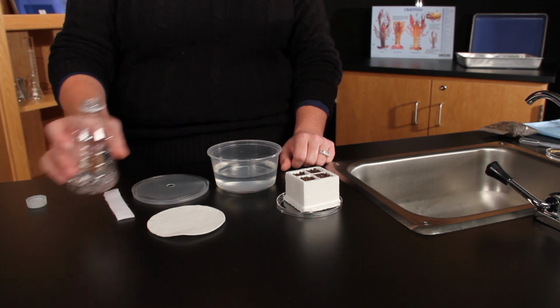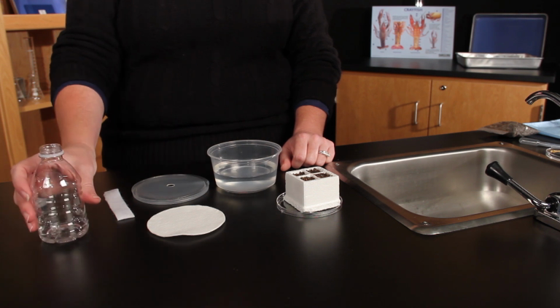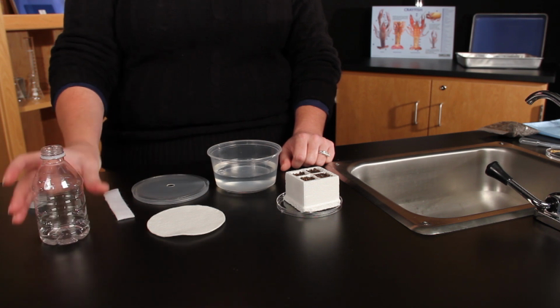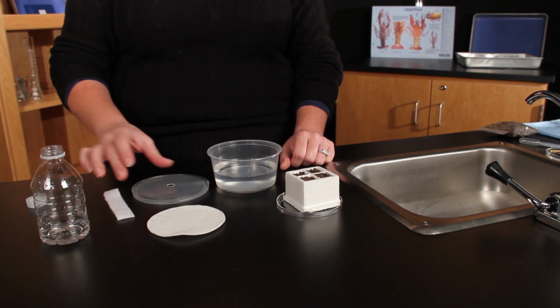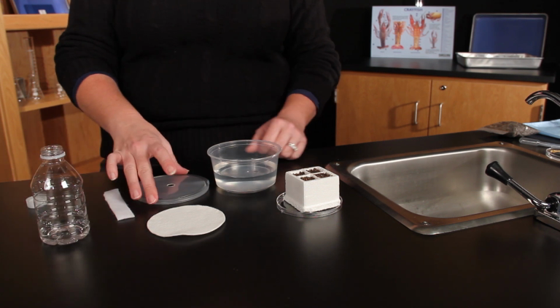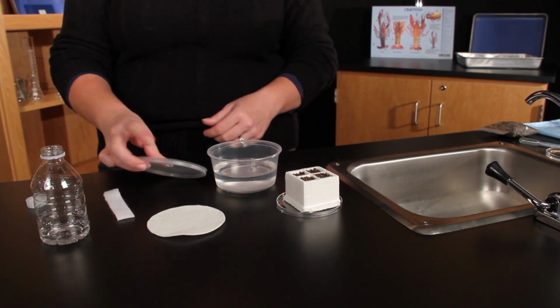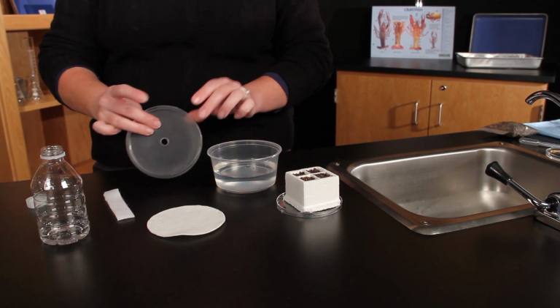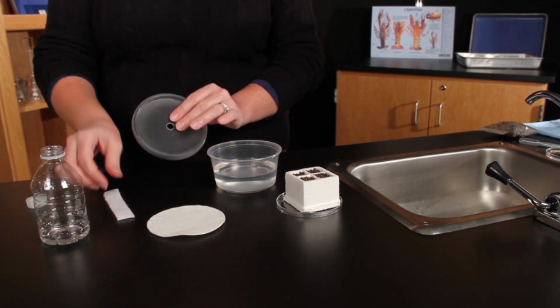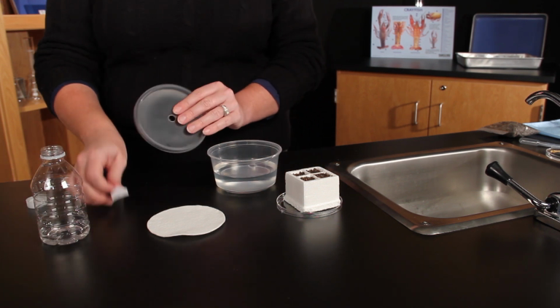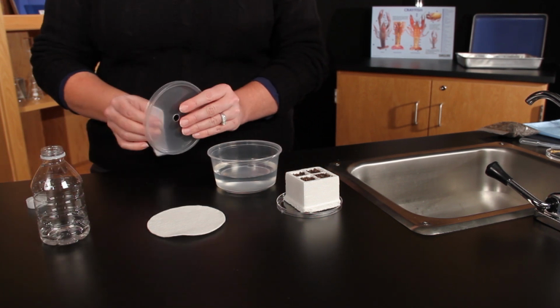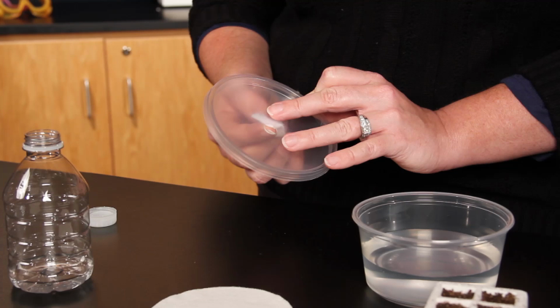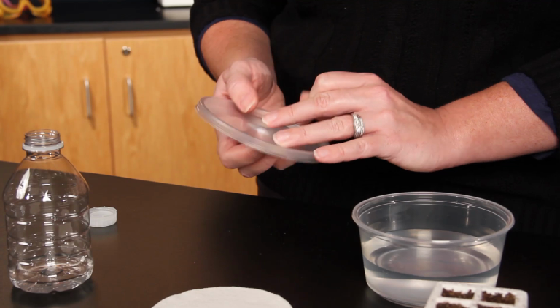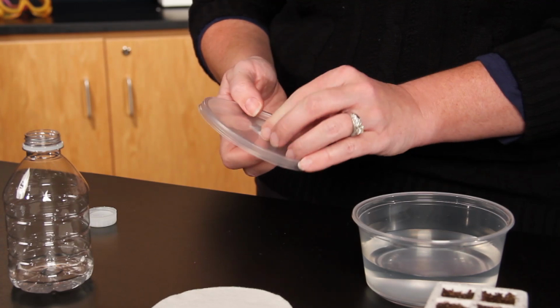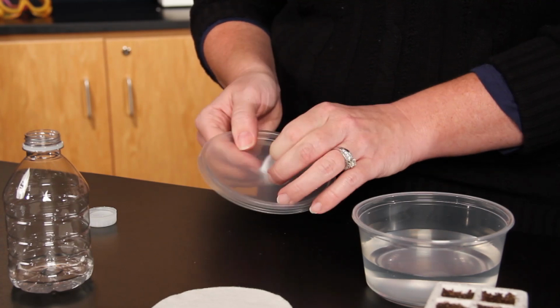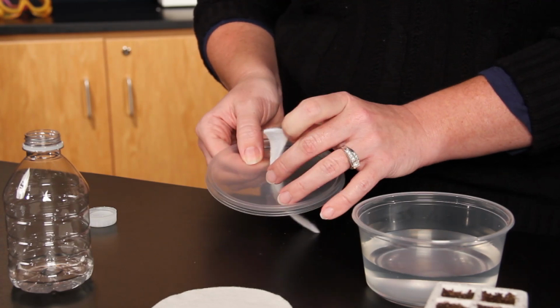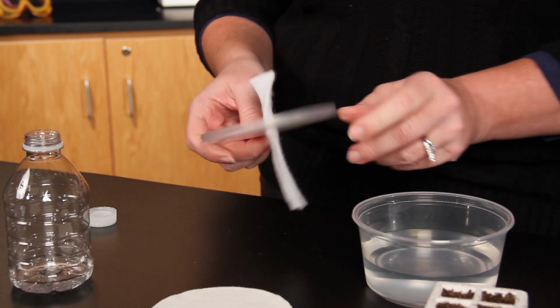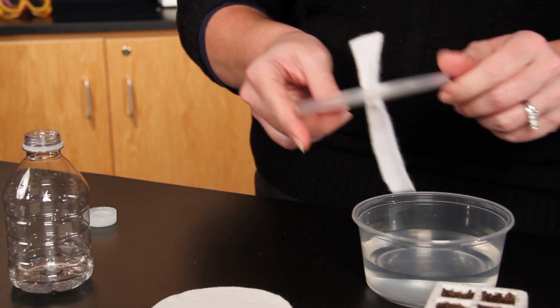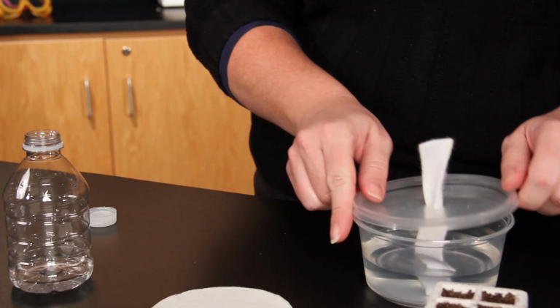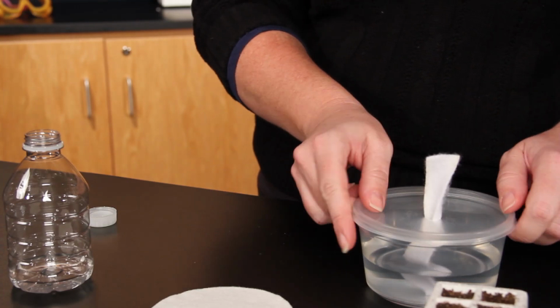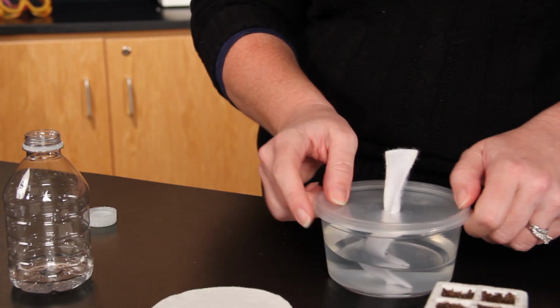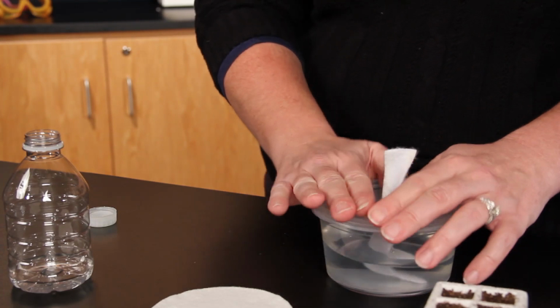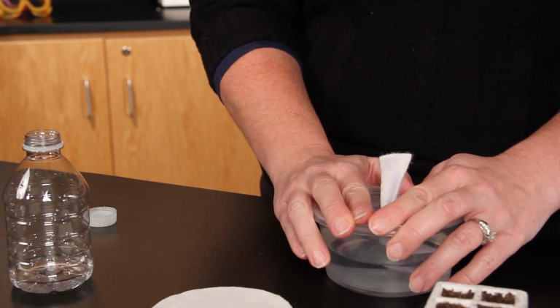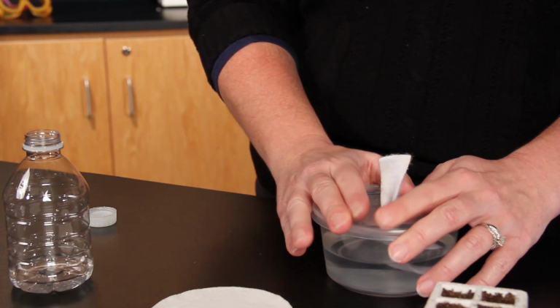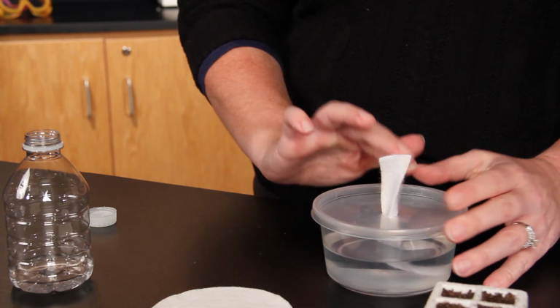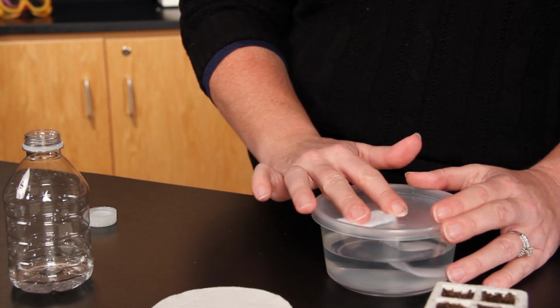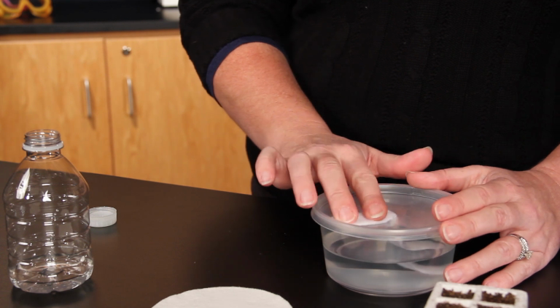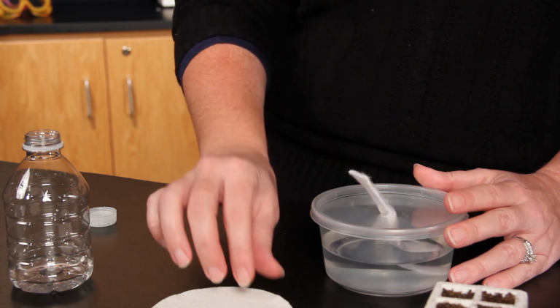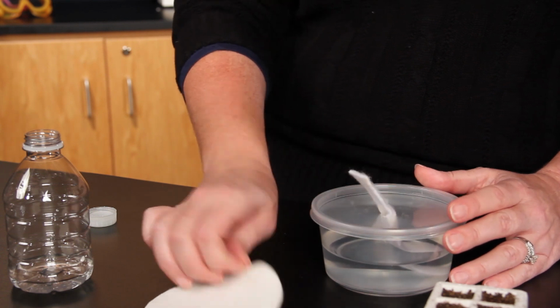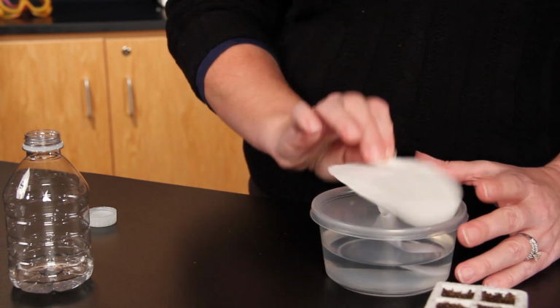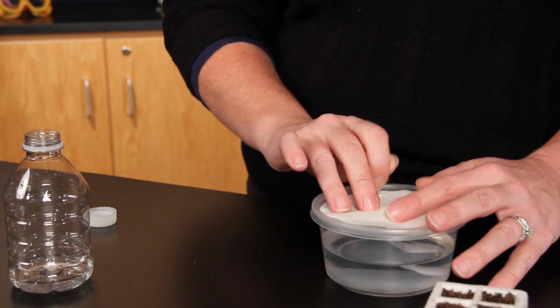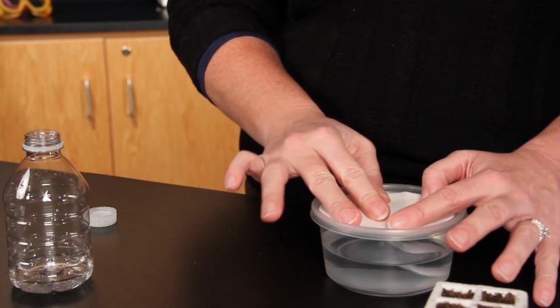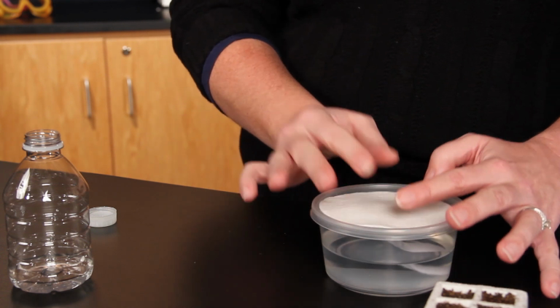Plants will need a continuous watering system and 24 hours of light at room temperature. A simple watering system can be created with 8 ounces of water in a deli container. Remember to add water when needed.